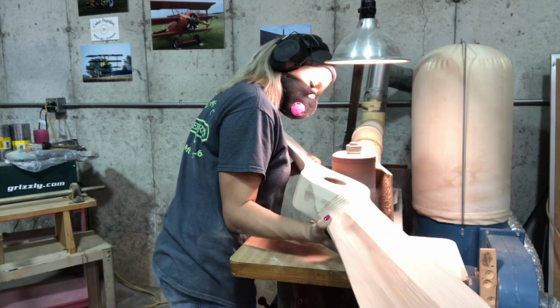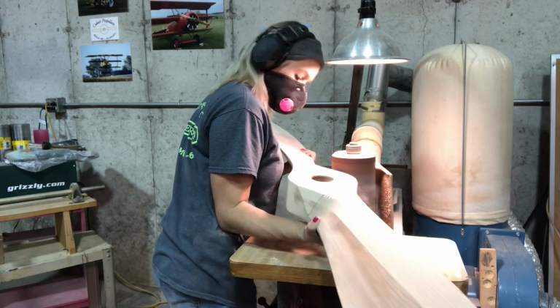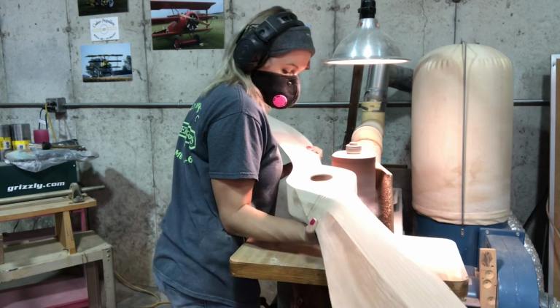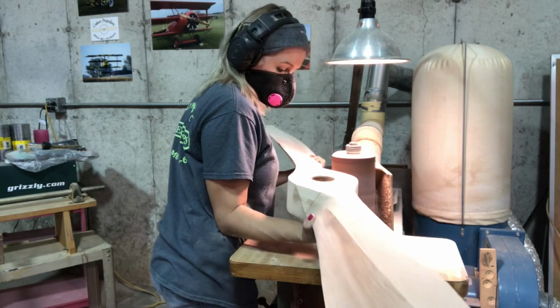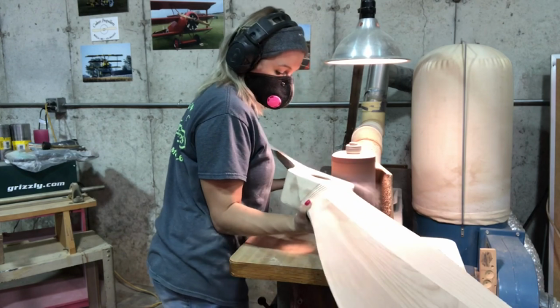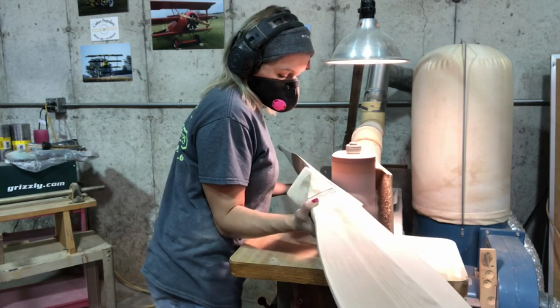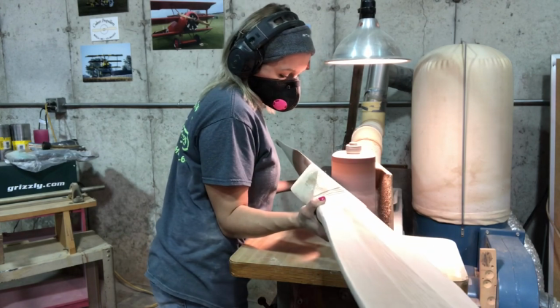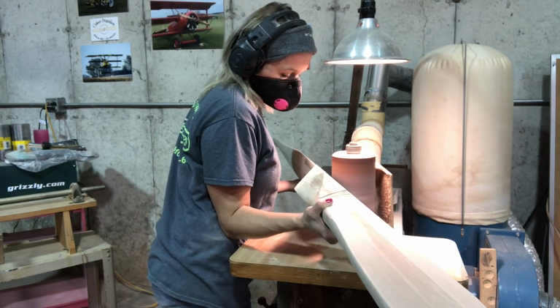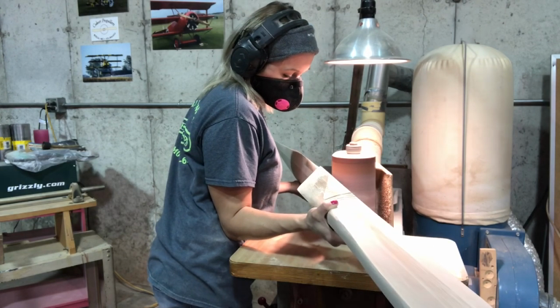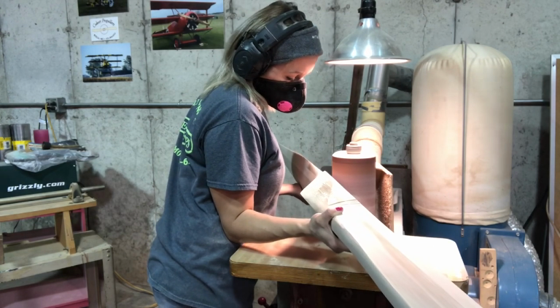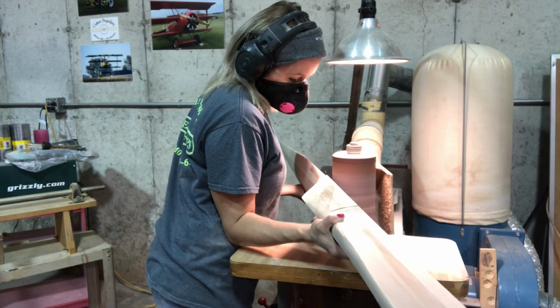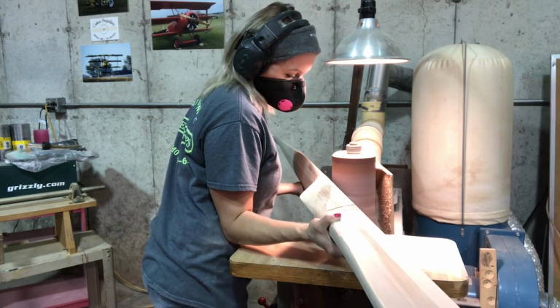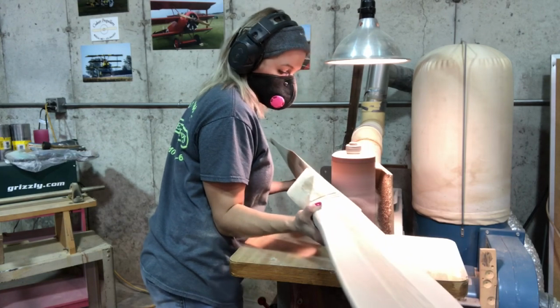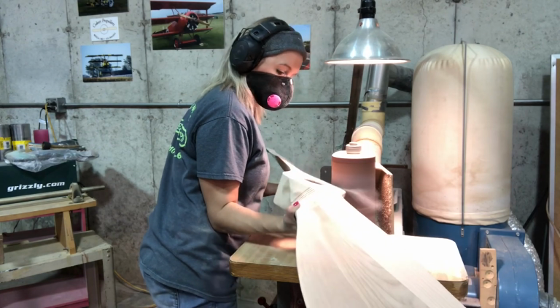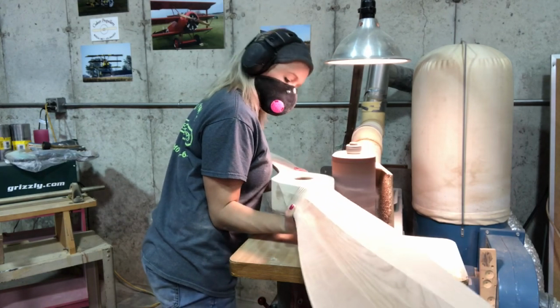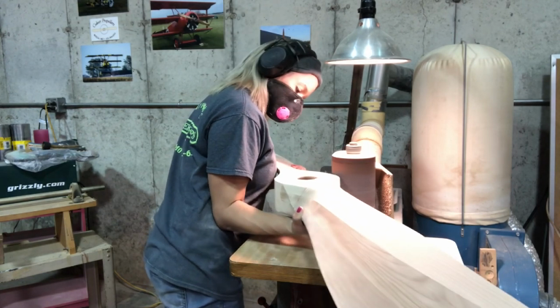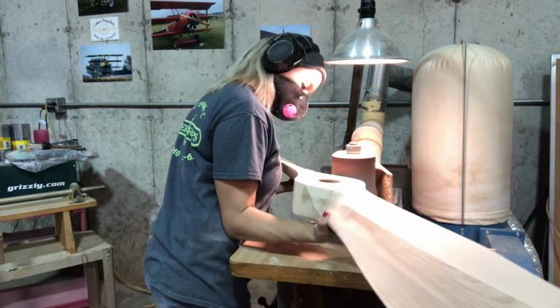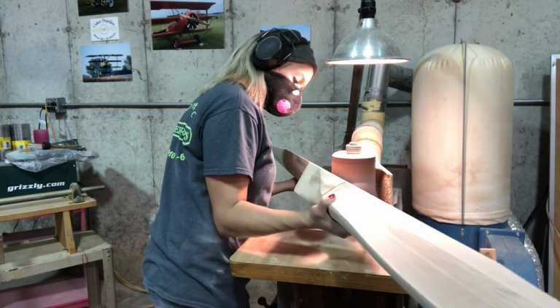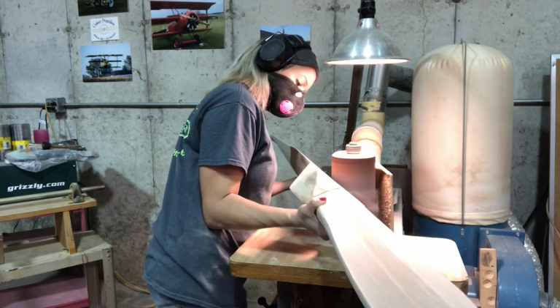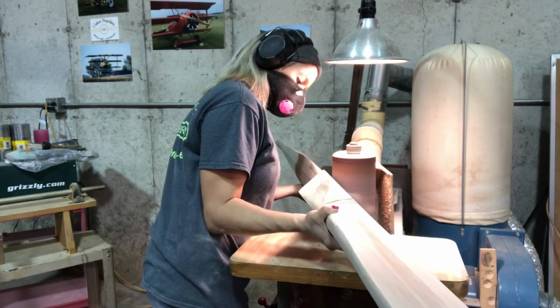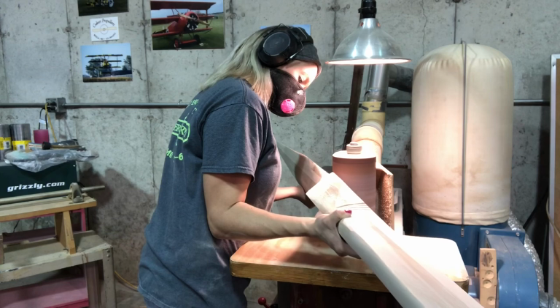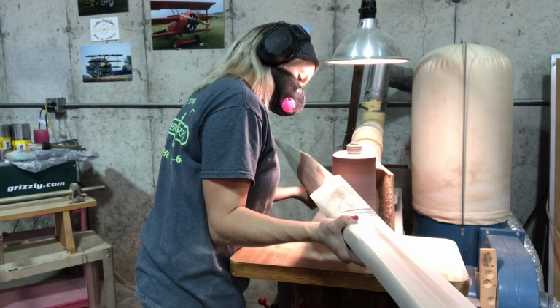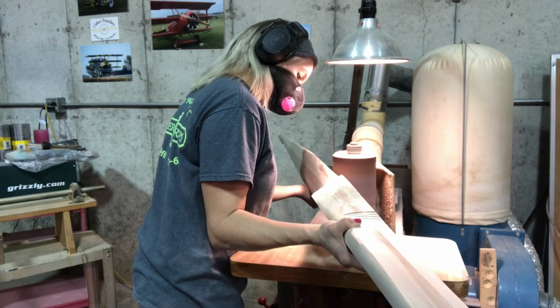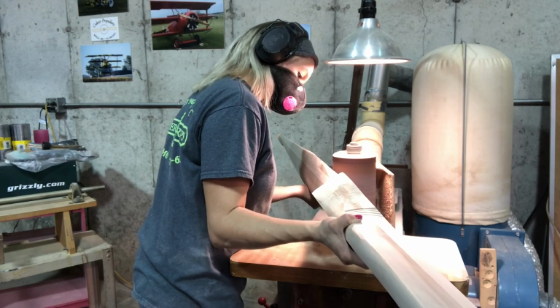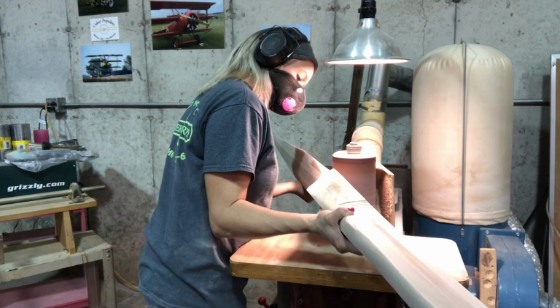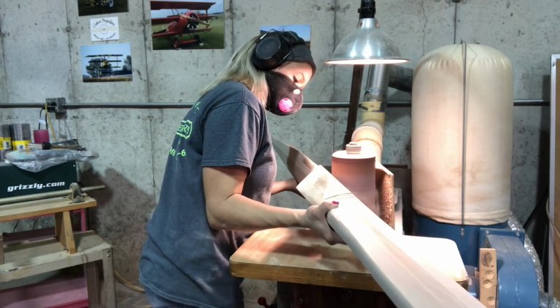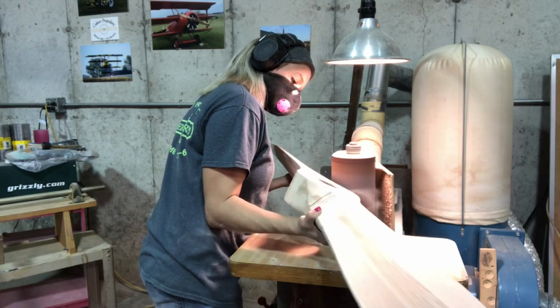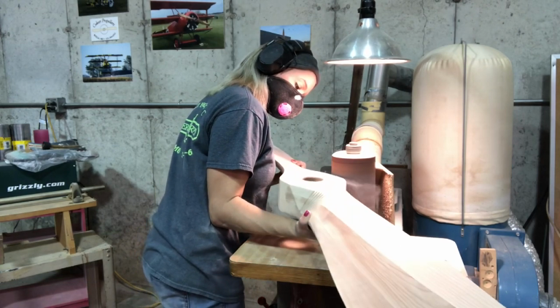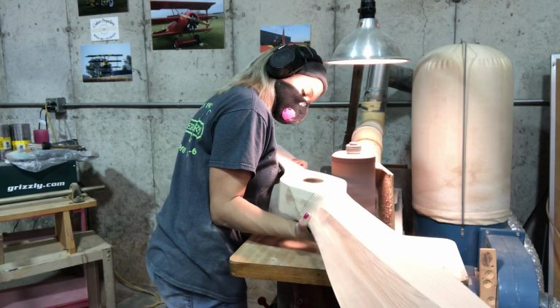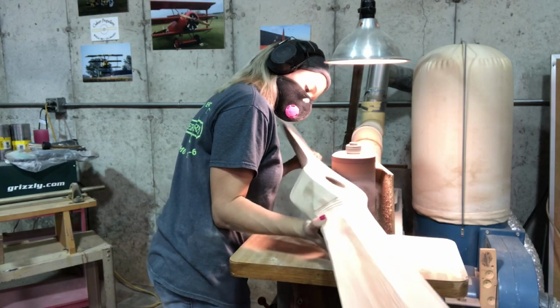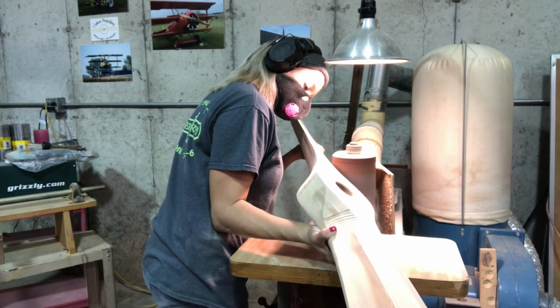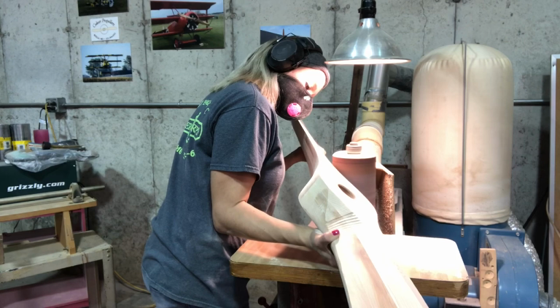A lot of you have mentioned that you would like longer videos. So this one's a whole seven minutes long, which is about two to three minutes longer than the last one. So I'm working on it.